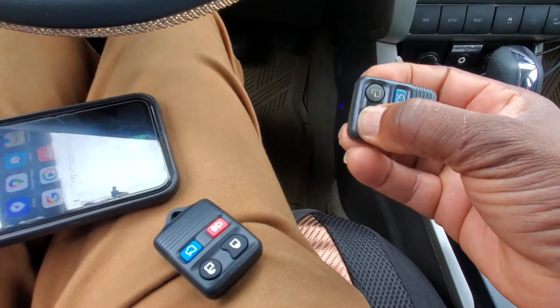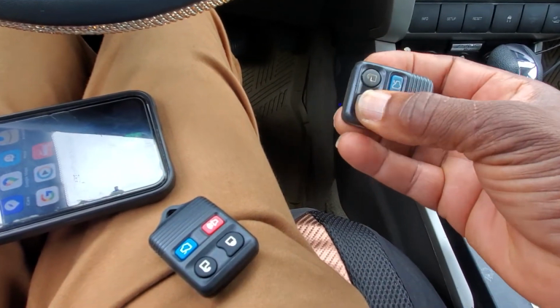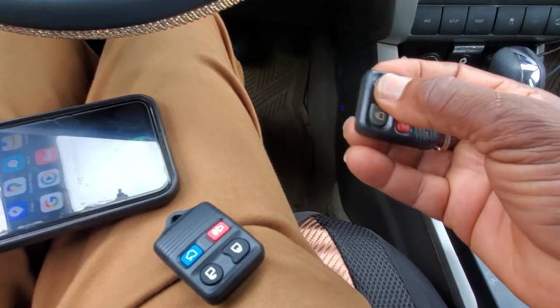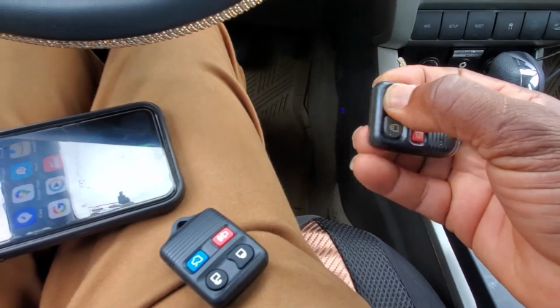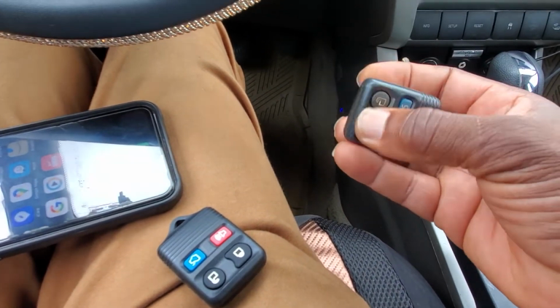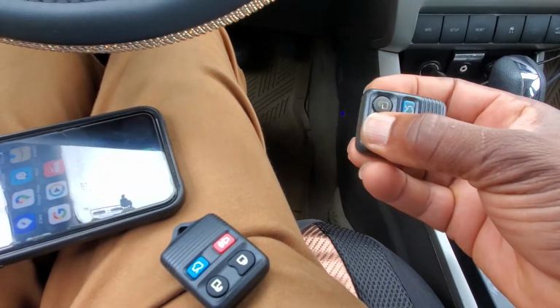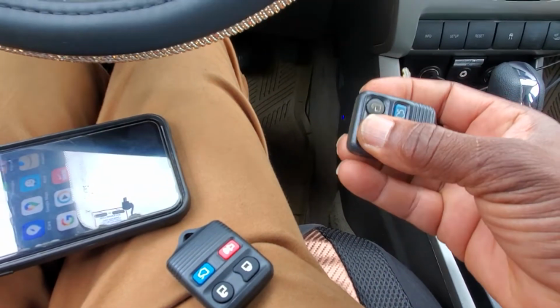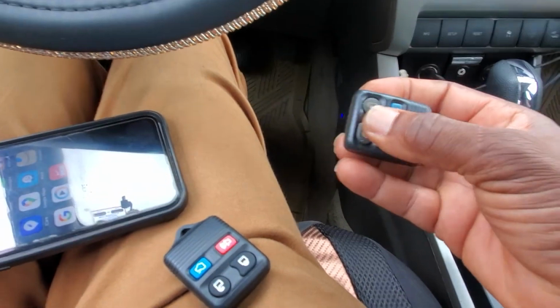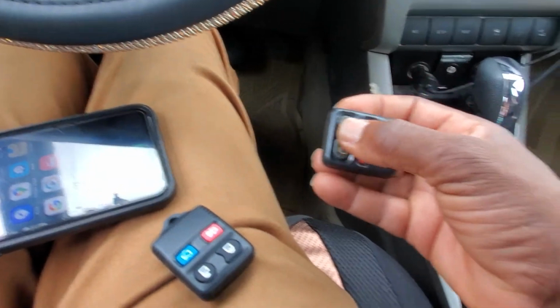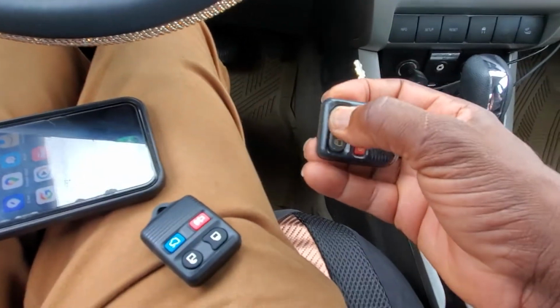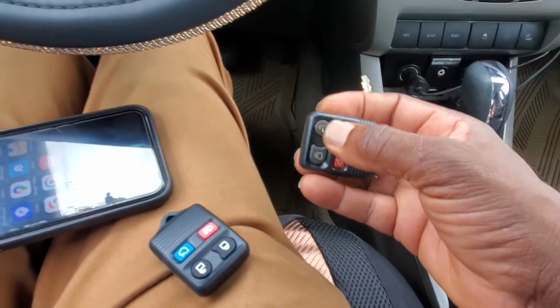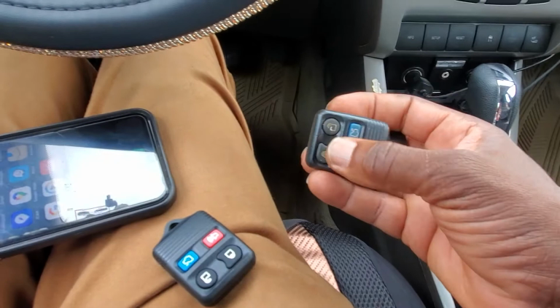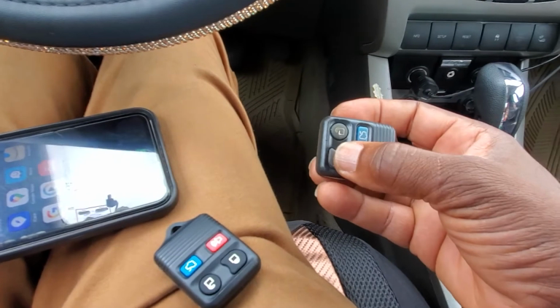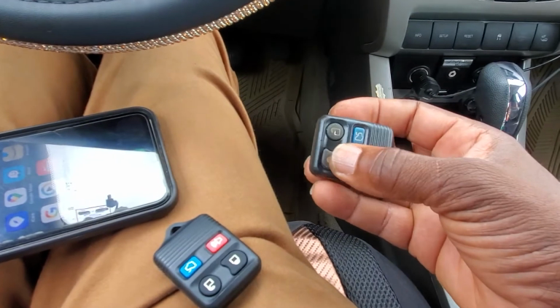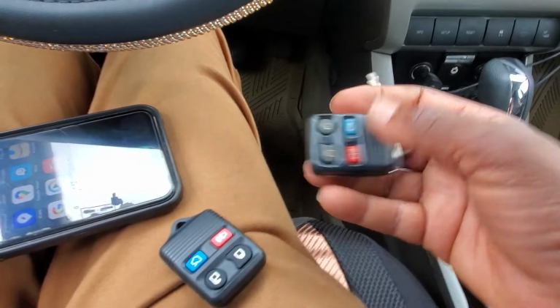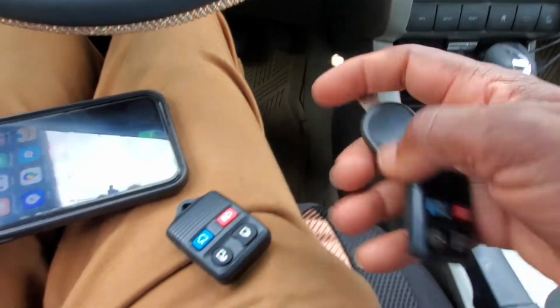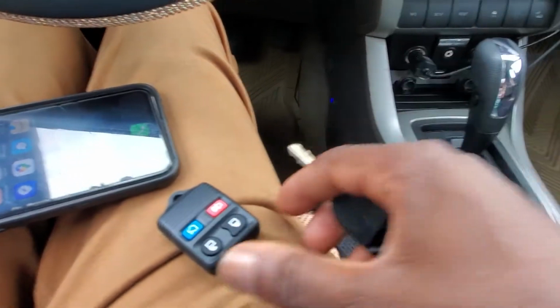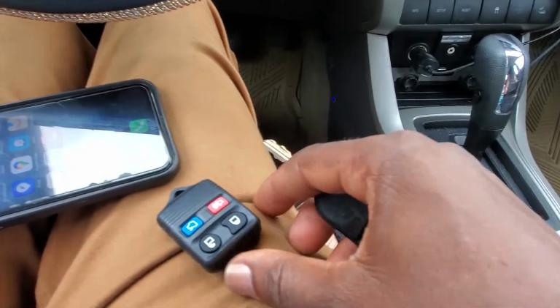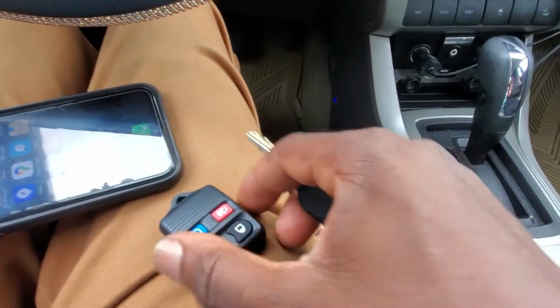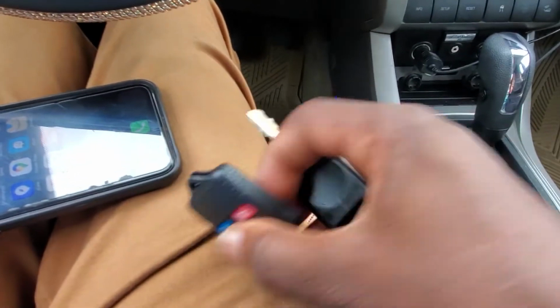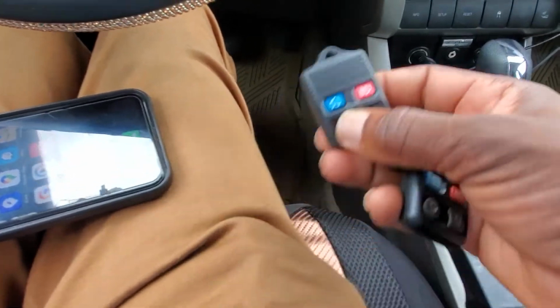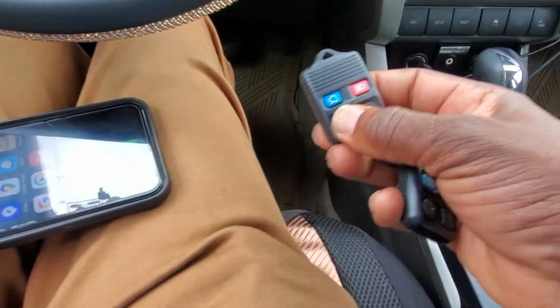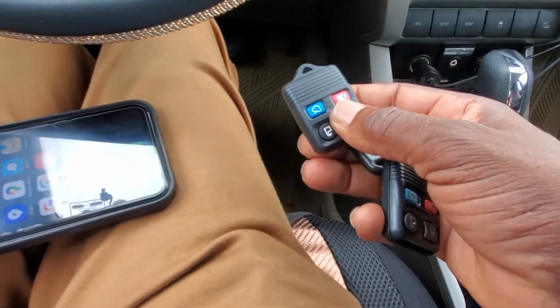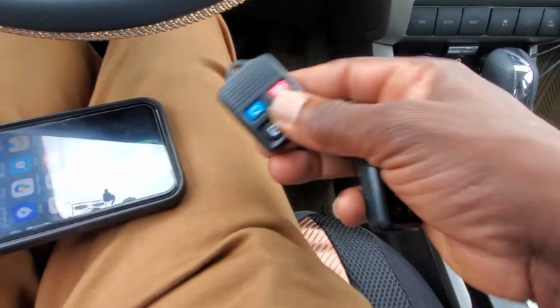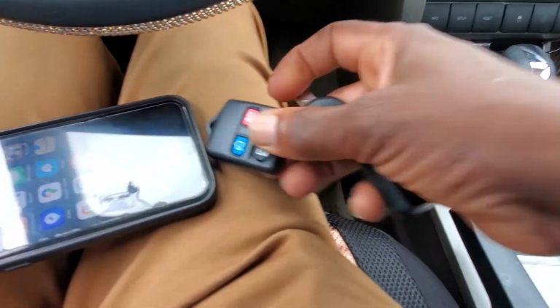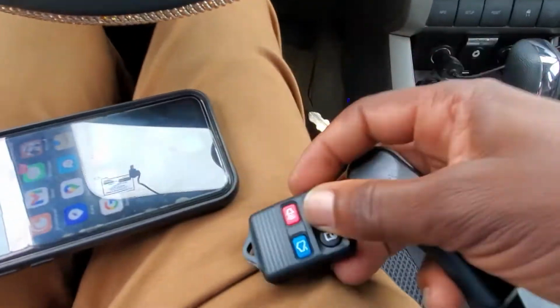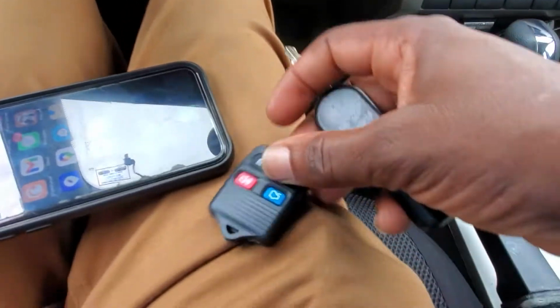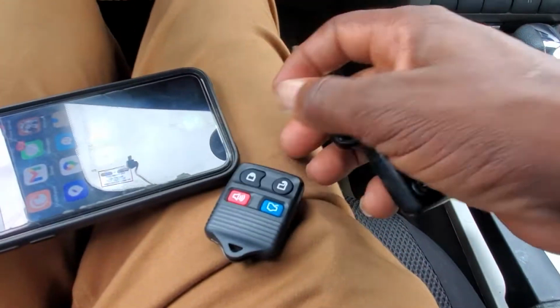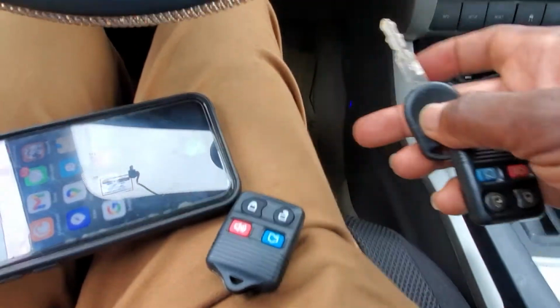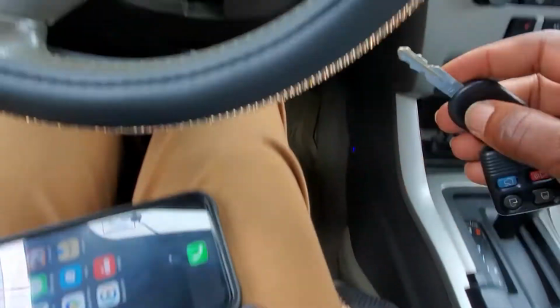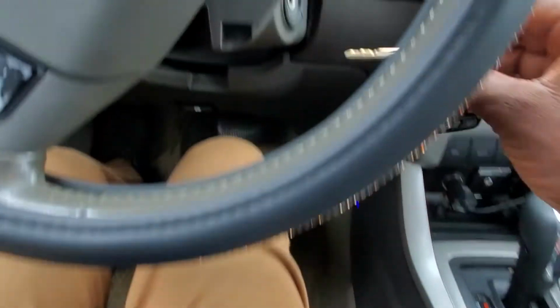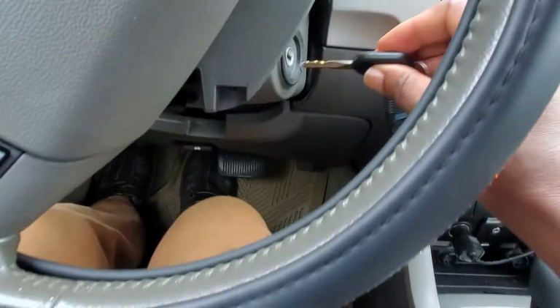This remote doesn't work. You see, you don't hear nothing. In order for you to program, it's very simple.